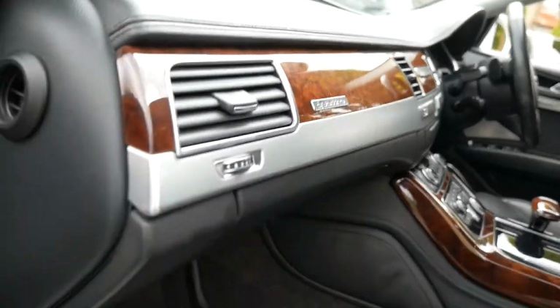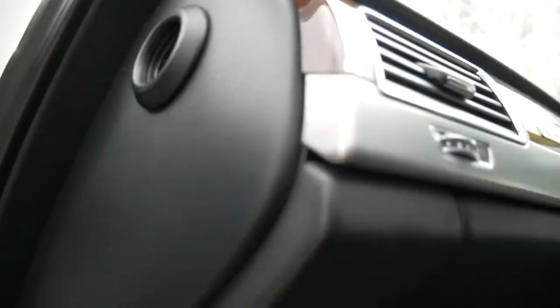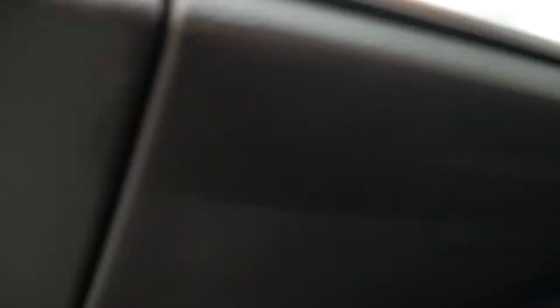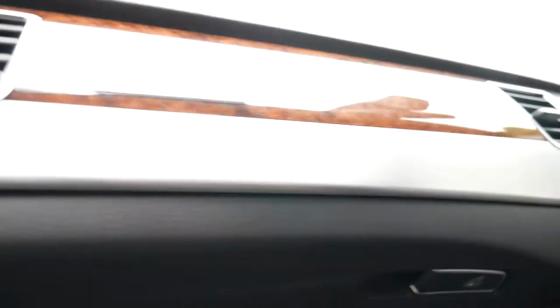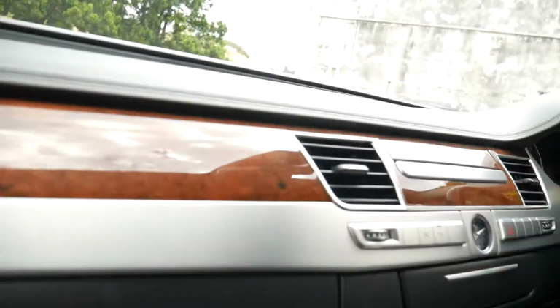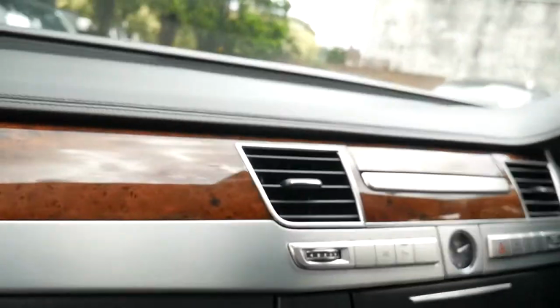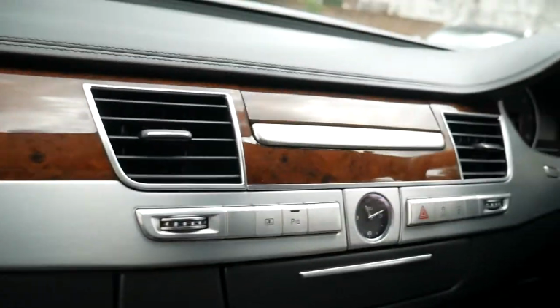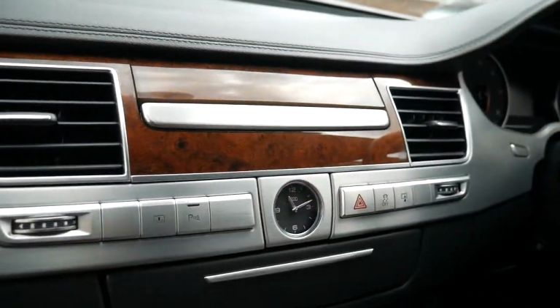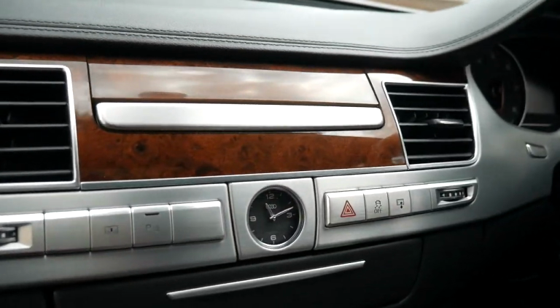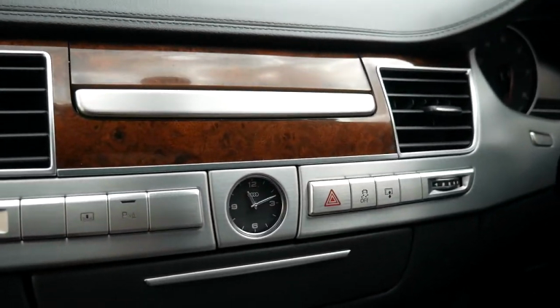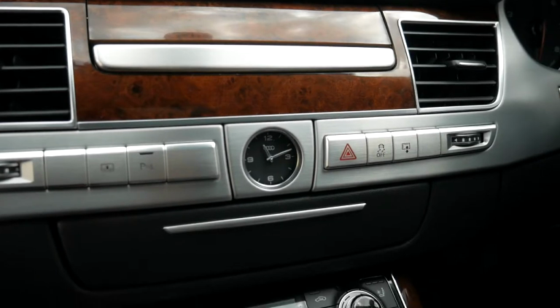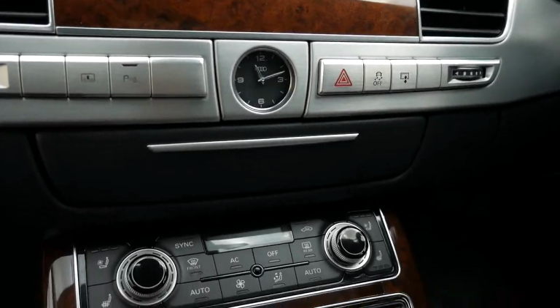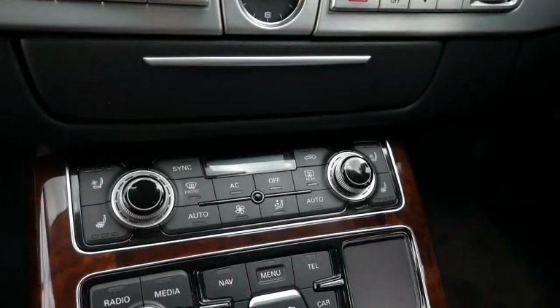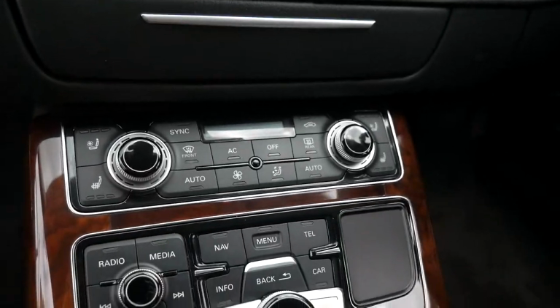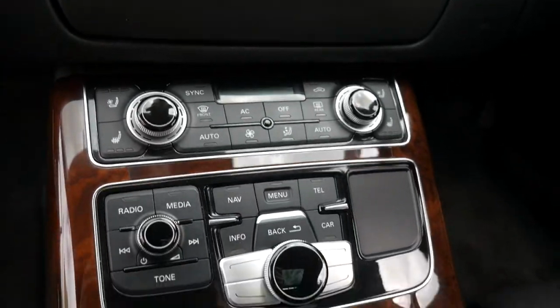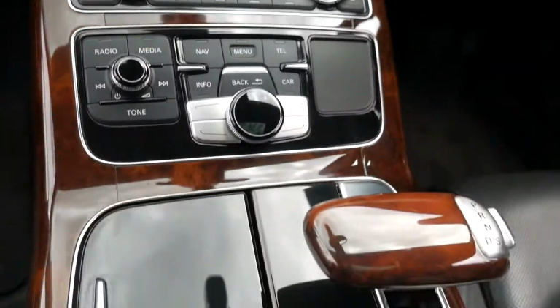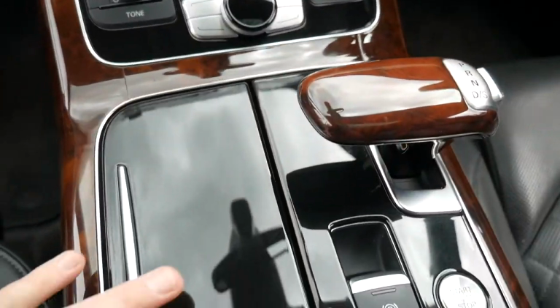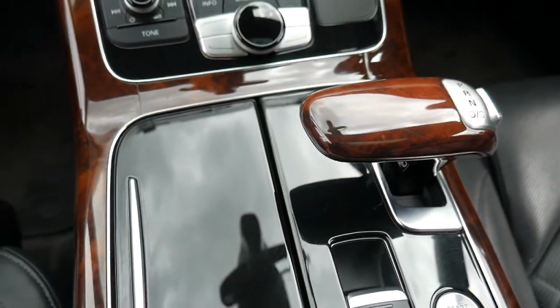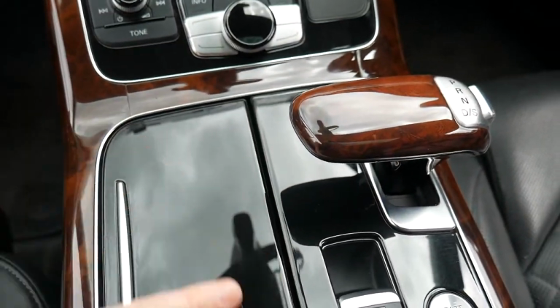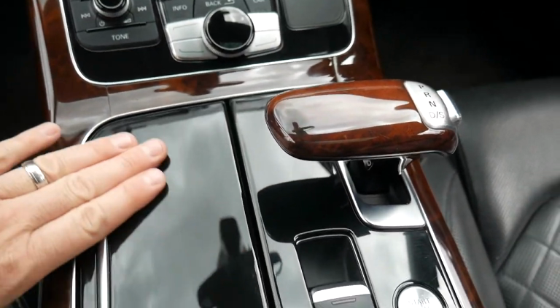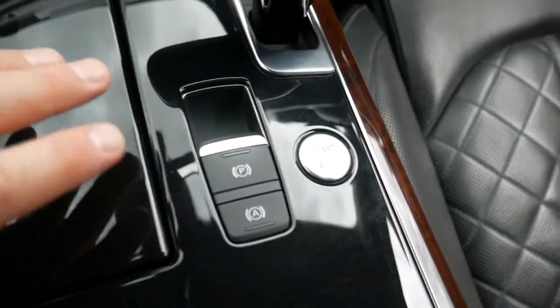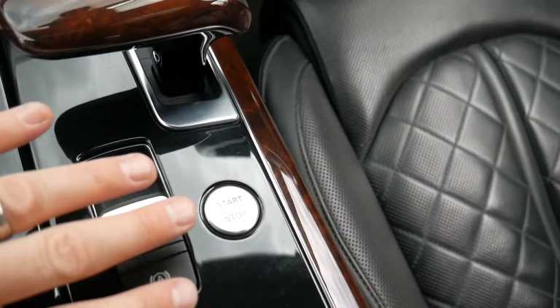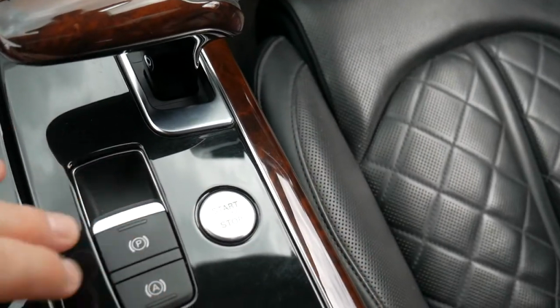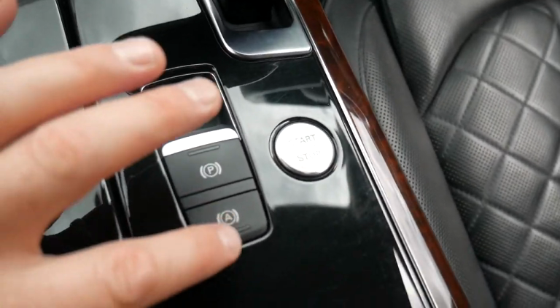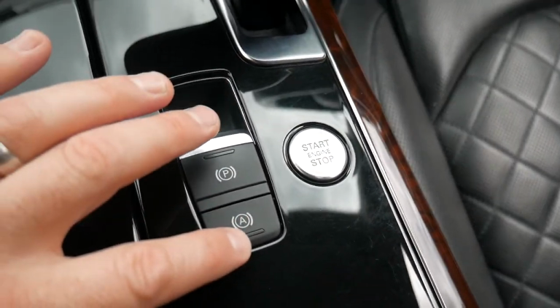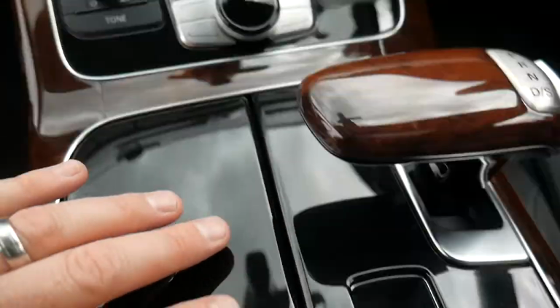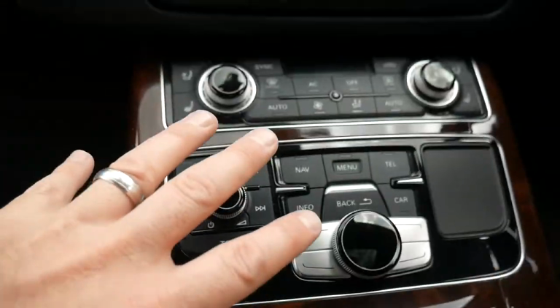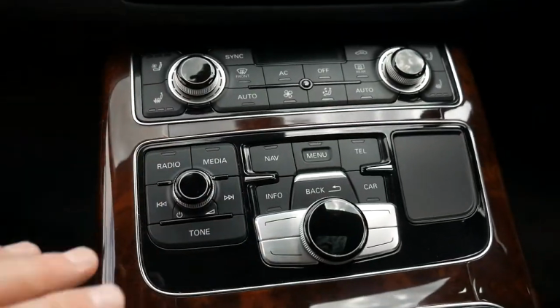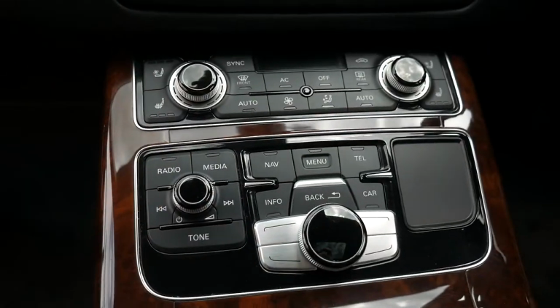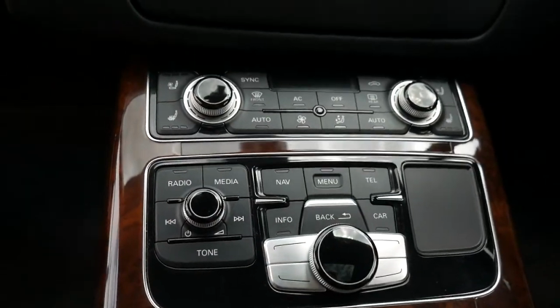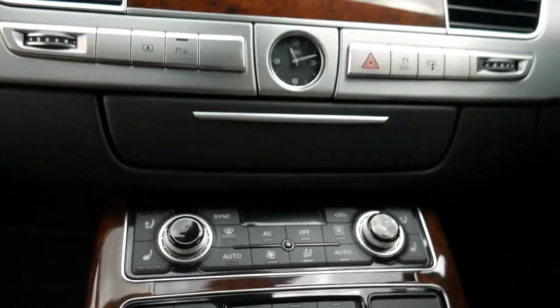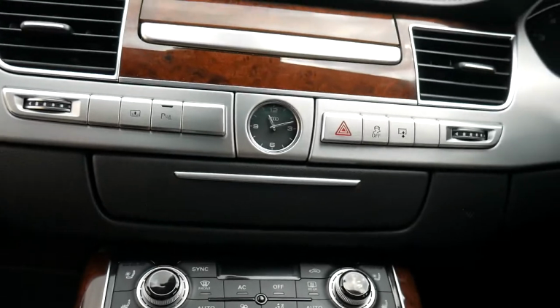It was sold new here in Sydney. Beautiful finish — have a look at this piano wood finish here, the stop-start, the automatic handbrake, and the Bluetooth. Everything is just gorgeous.